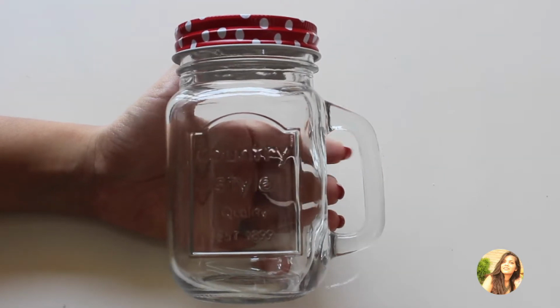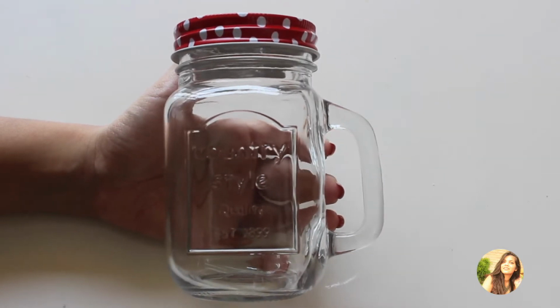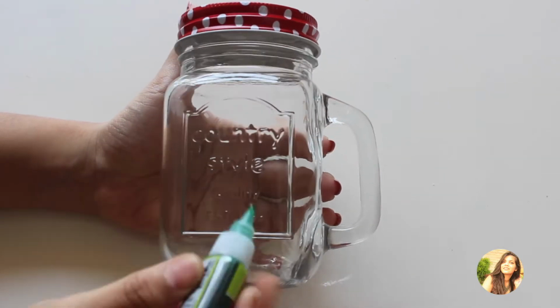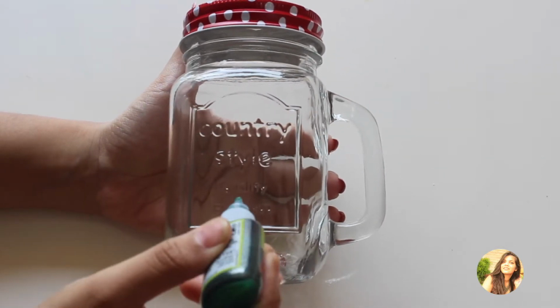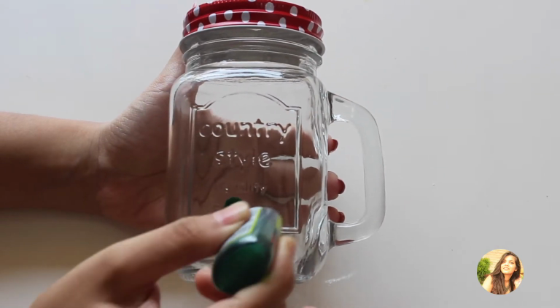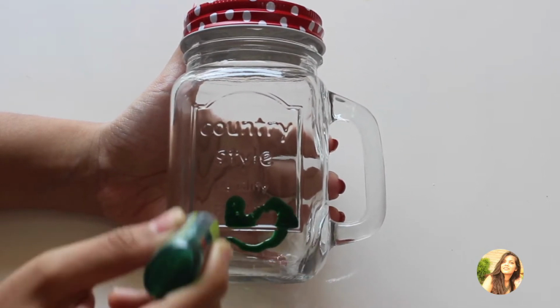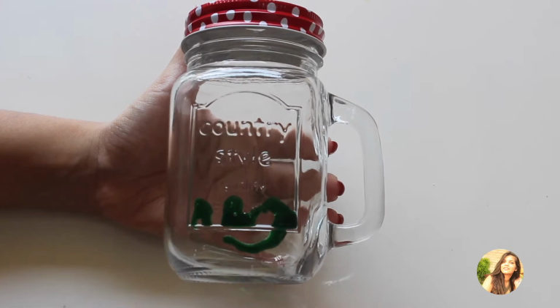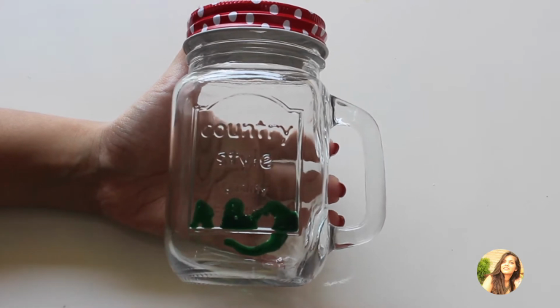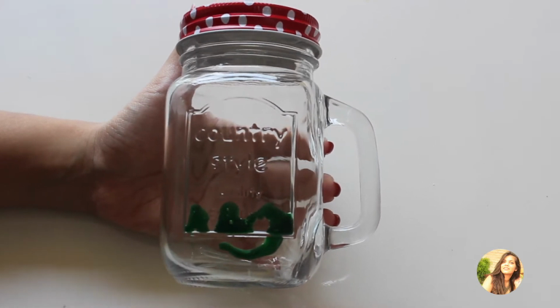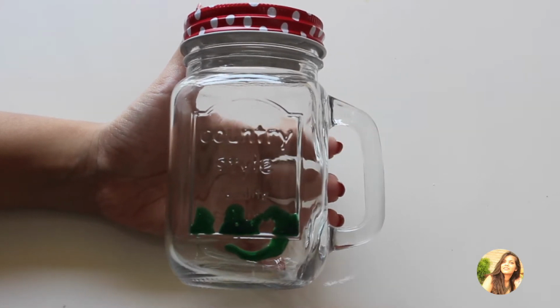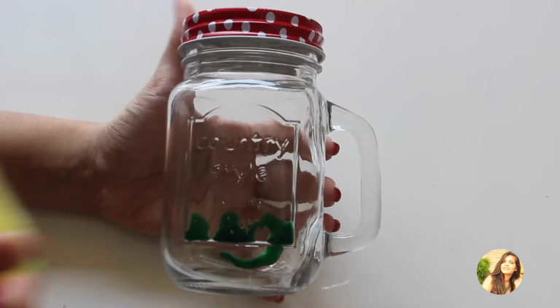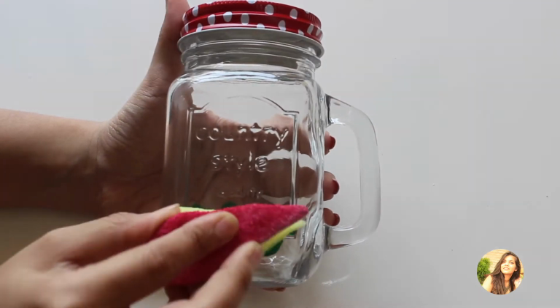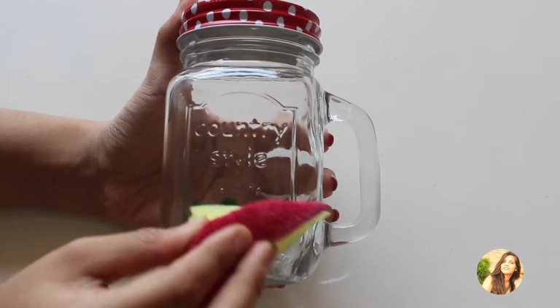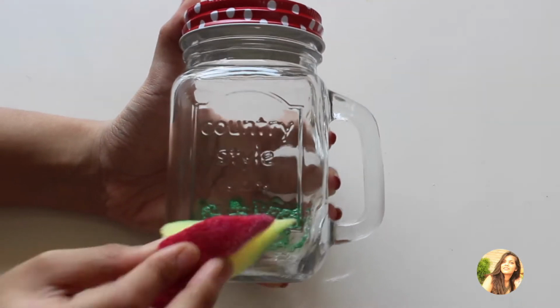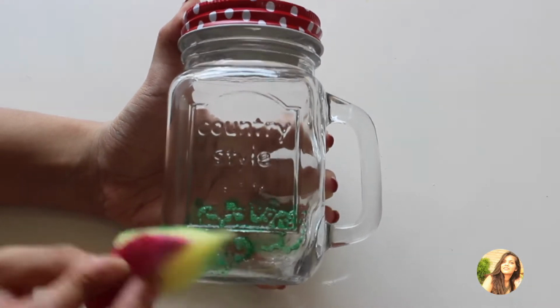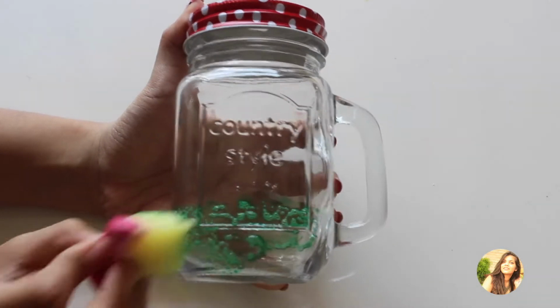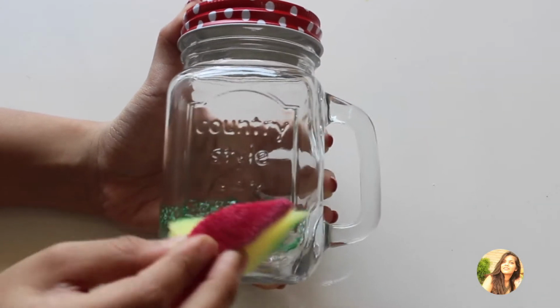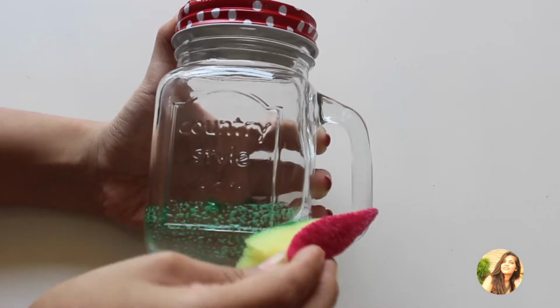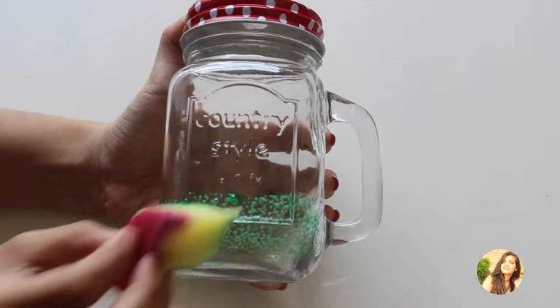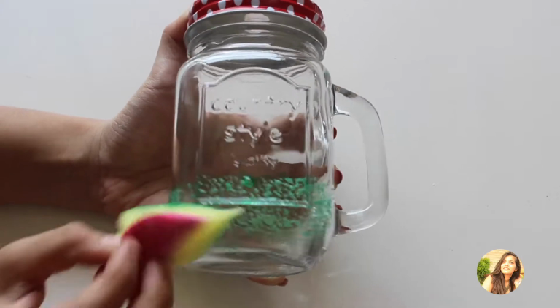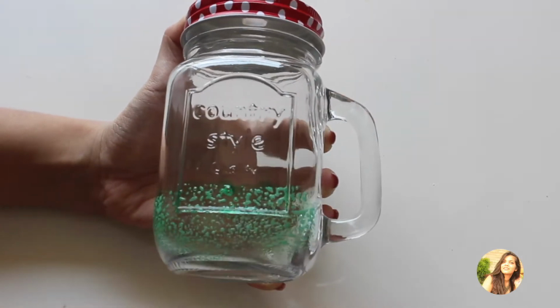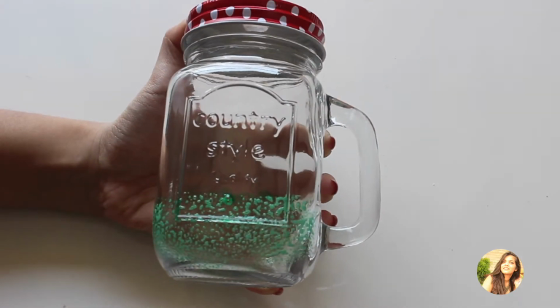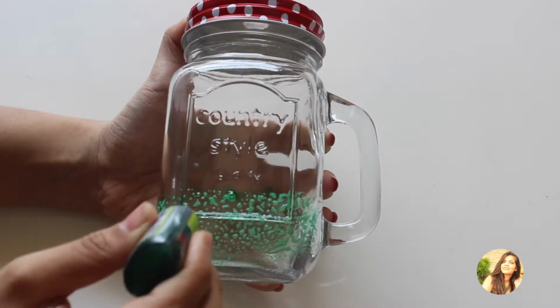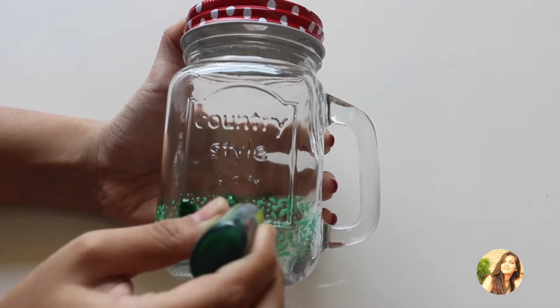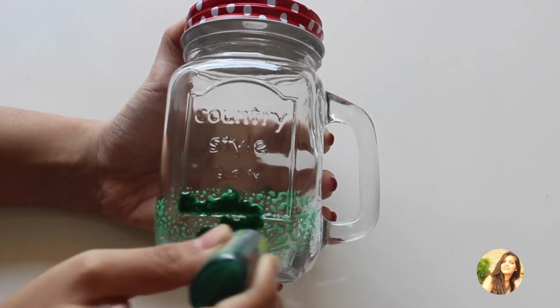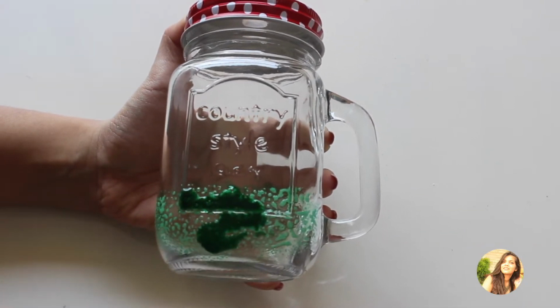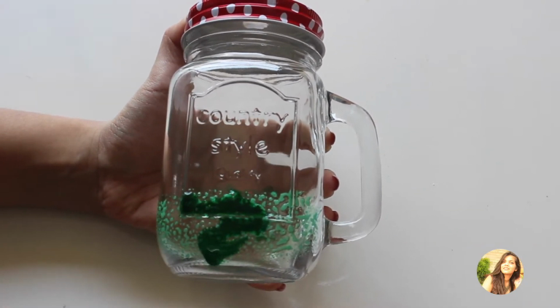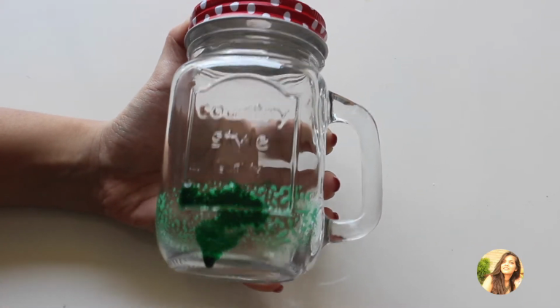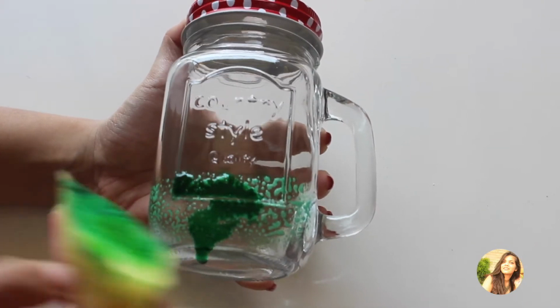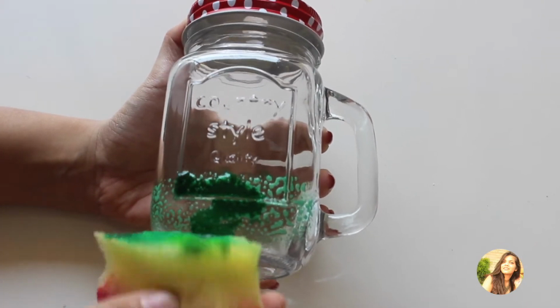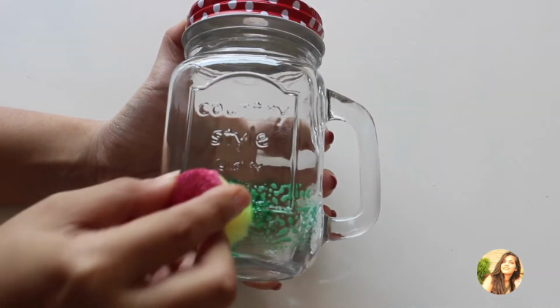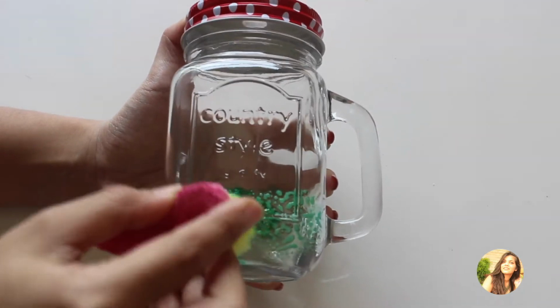Start dabbing the sponge onto the paint. Make sure that you are doing it evenly and the paint does not go out of the portion you have planned to paint green.